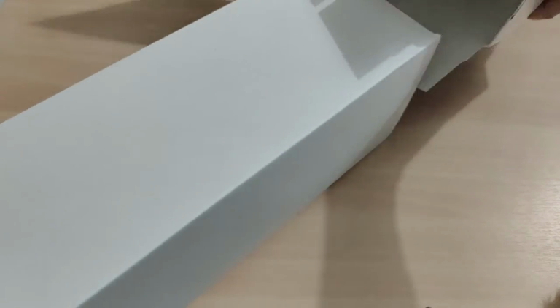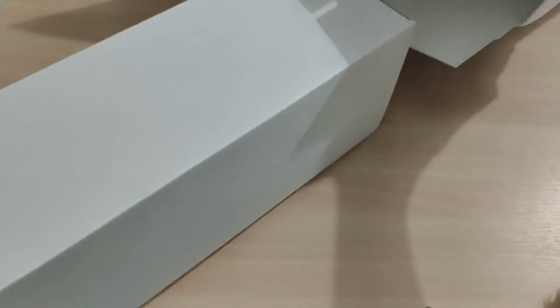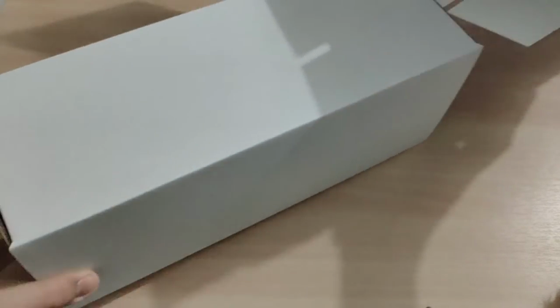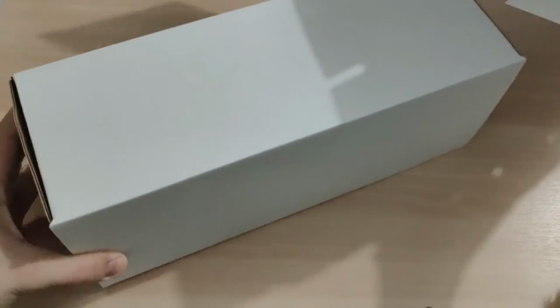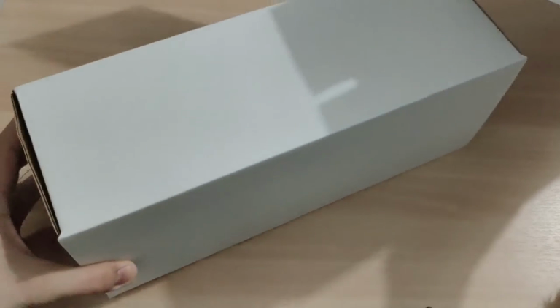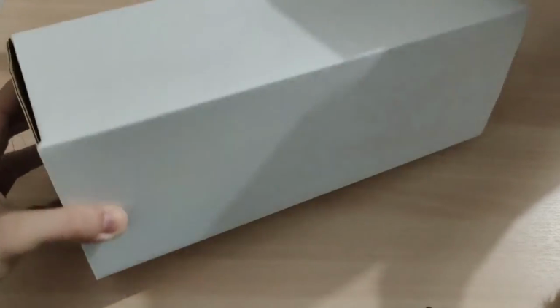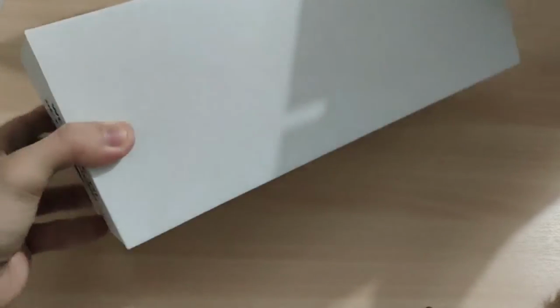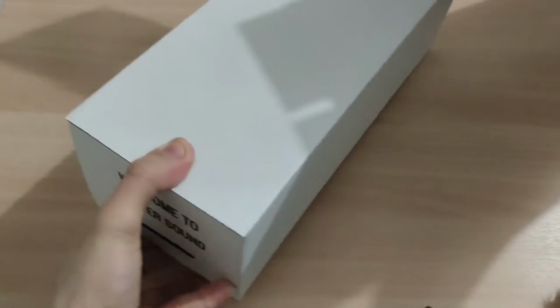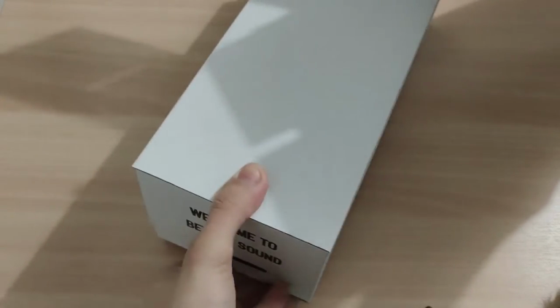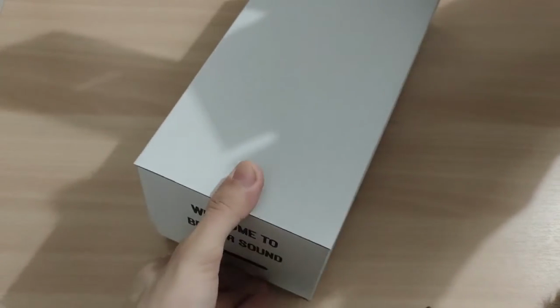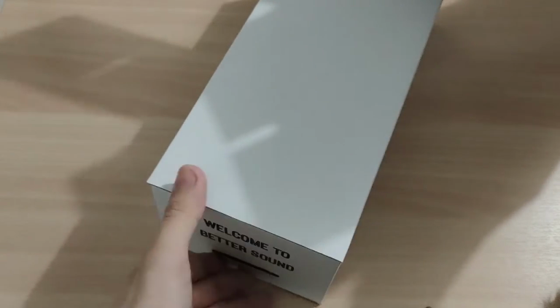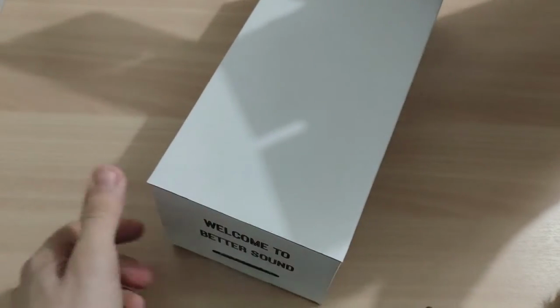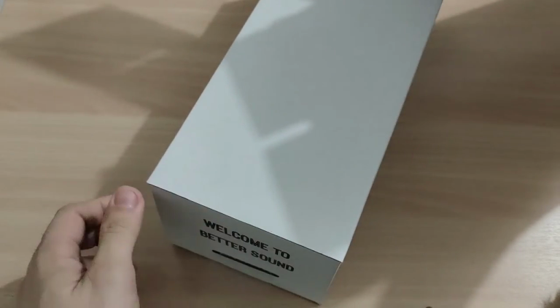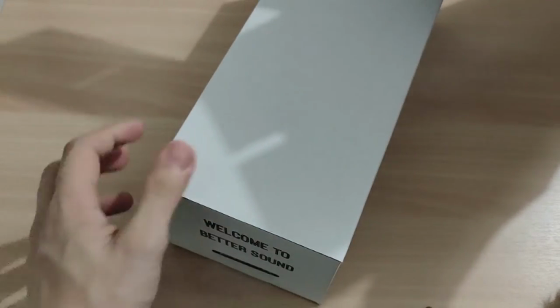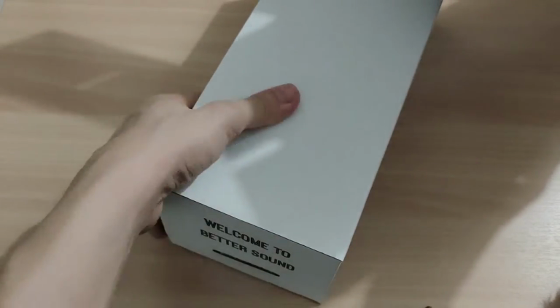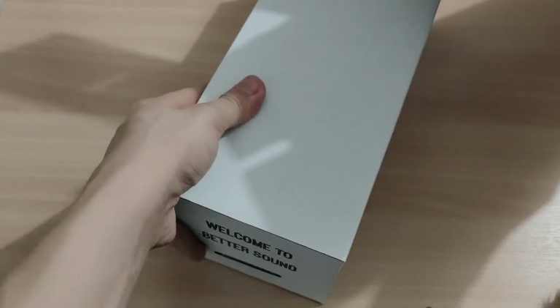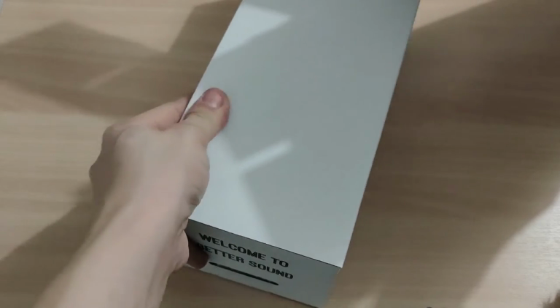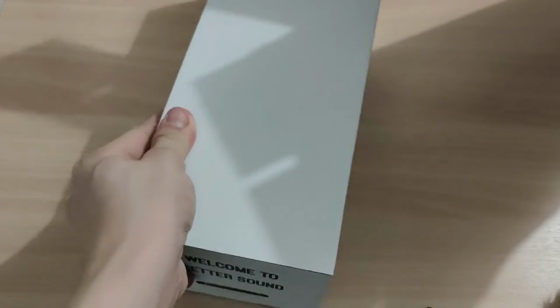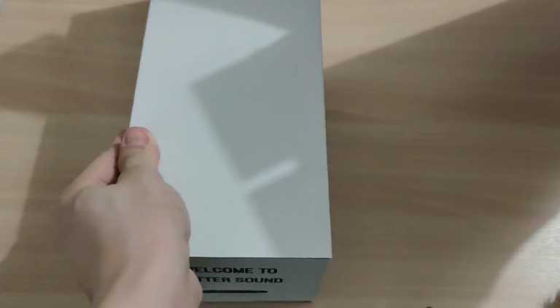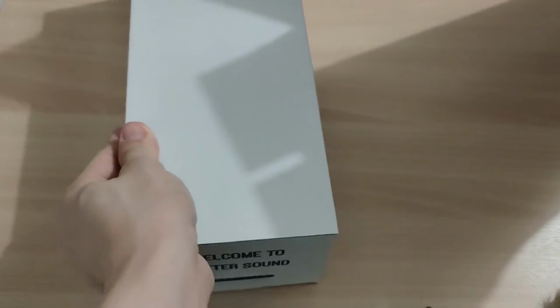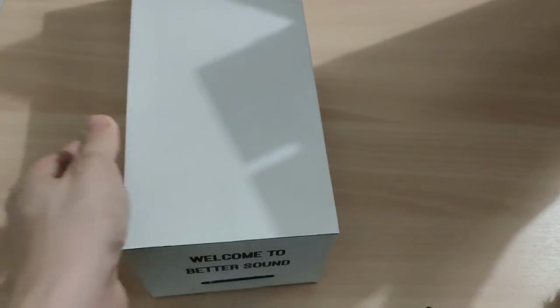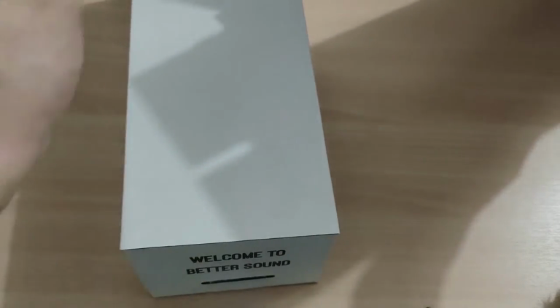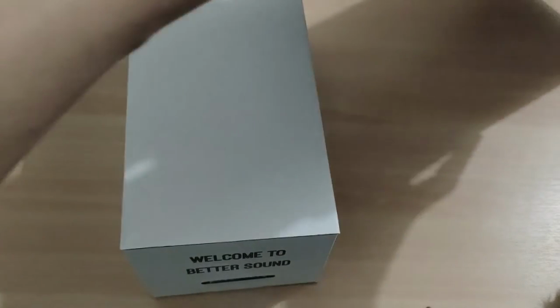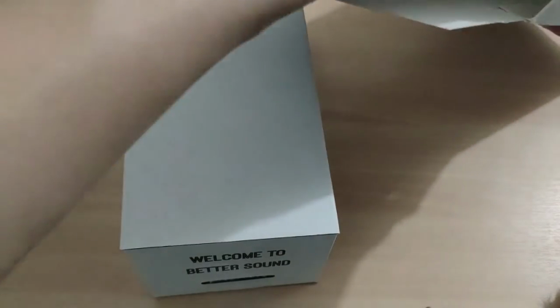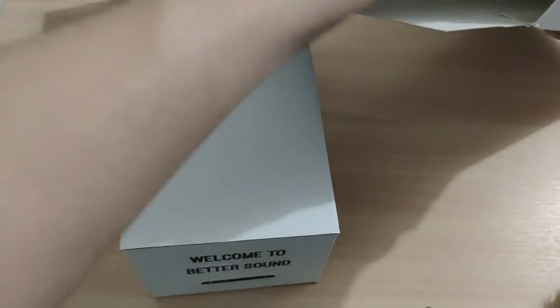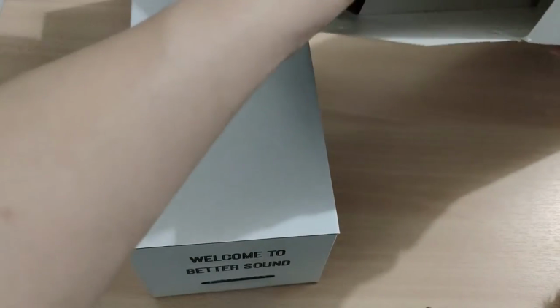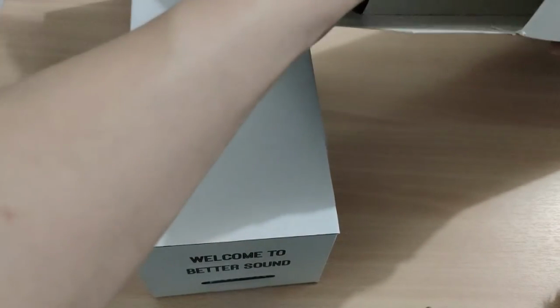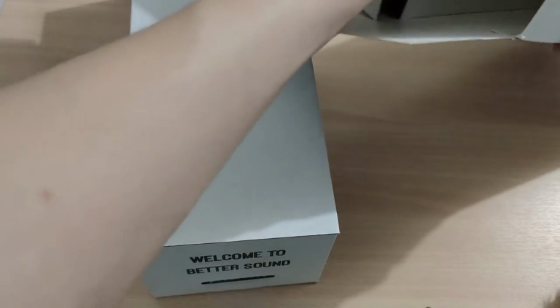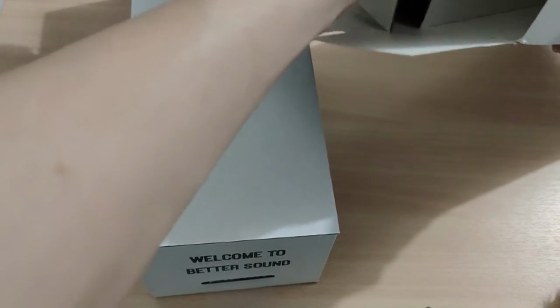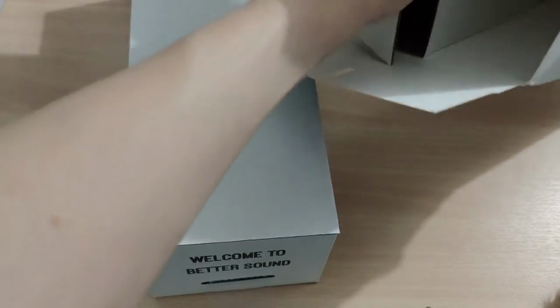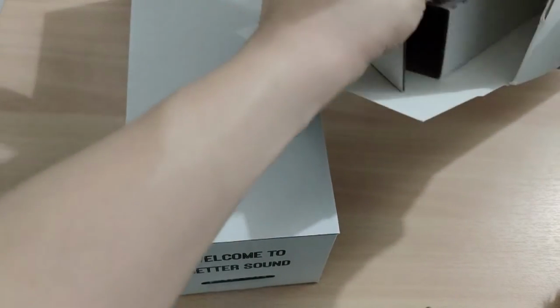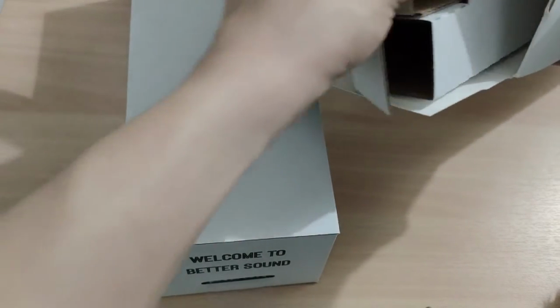Okay, so there's a box right there, and another one.